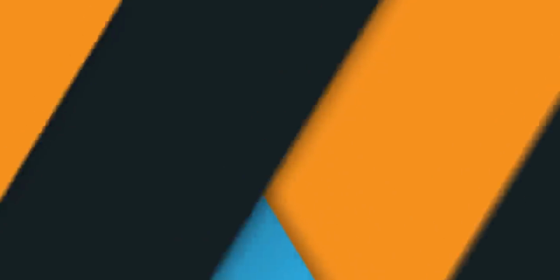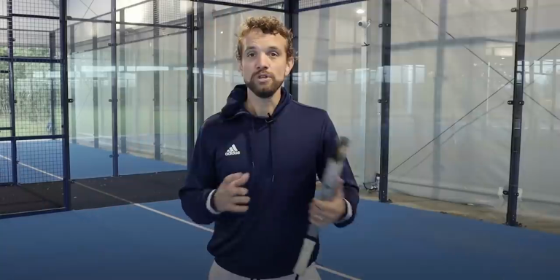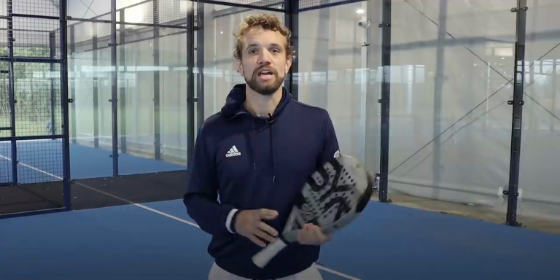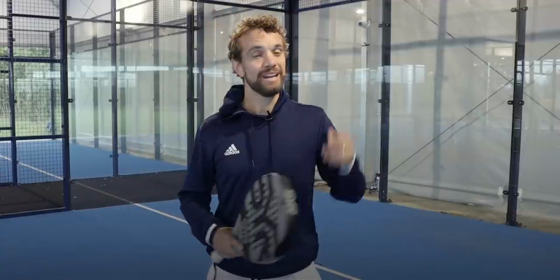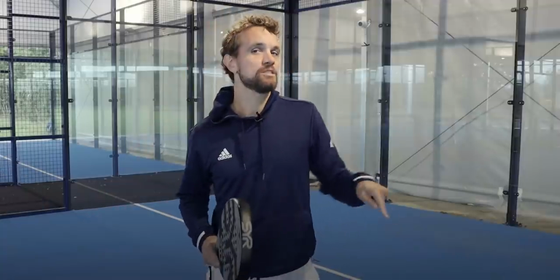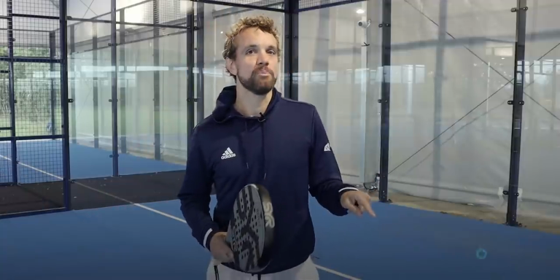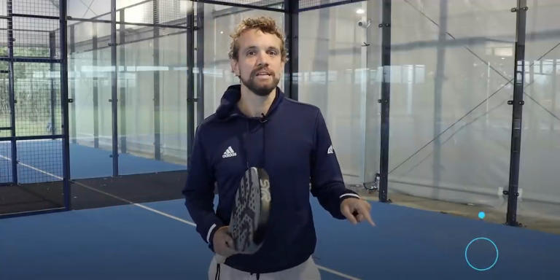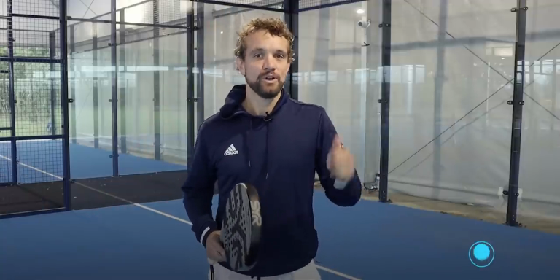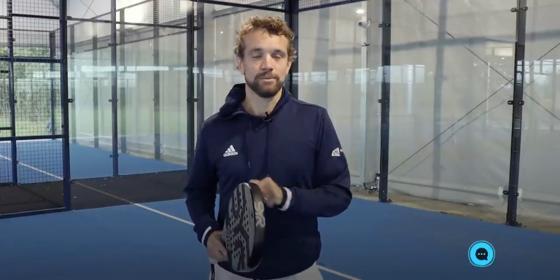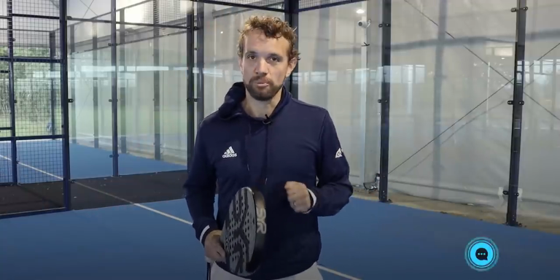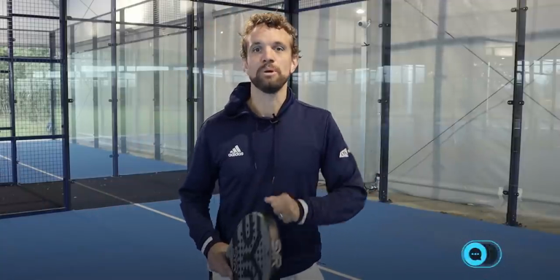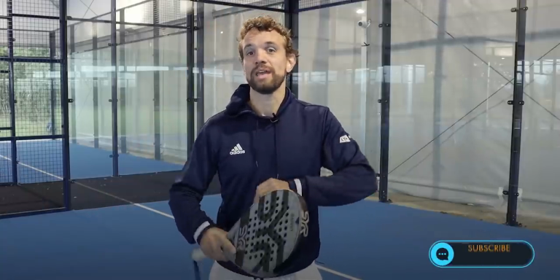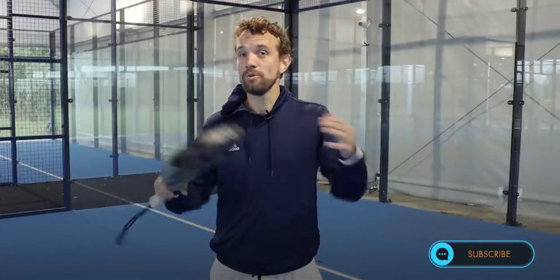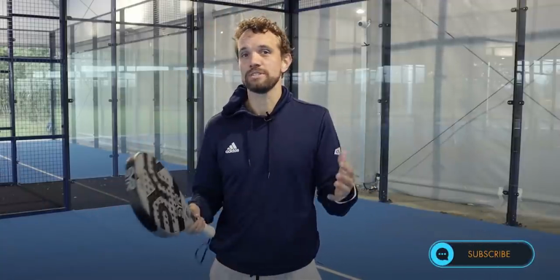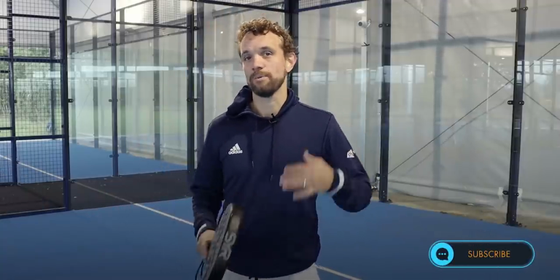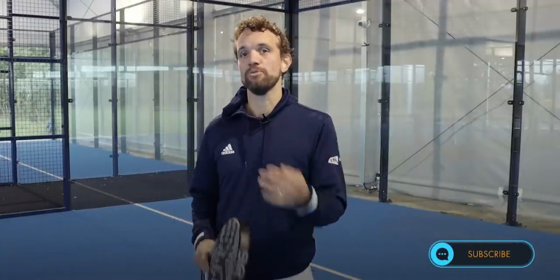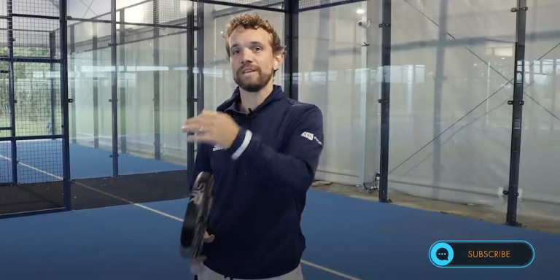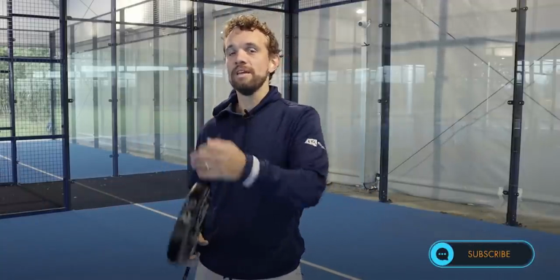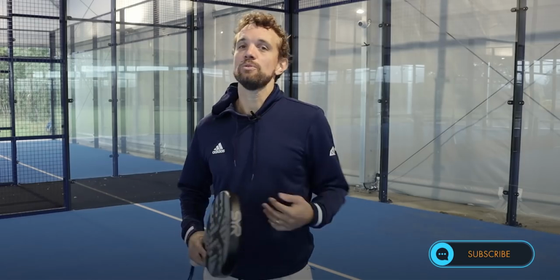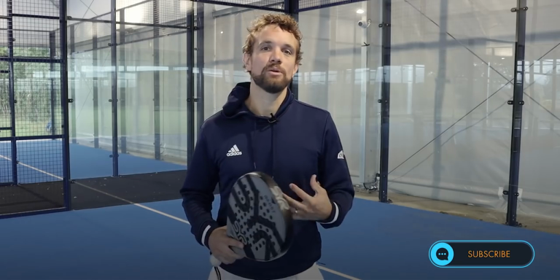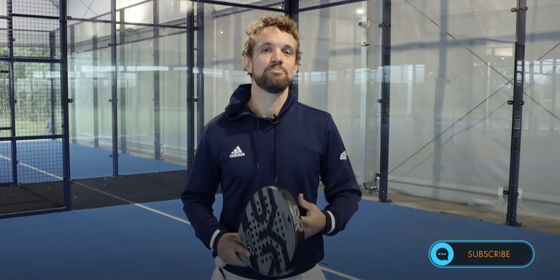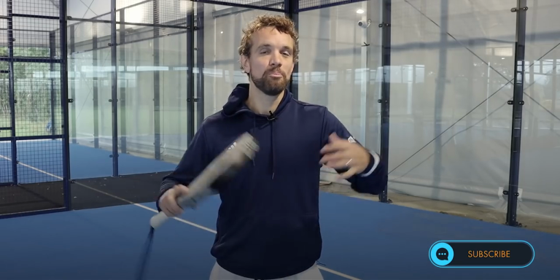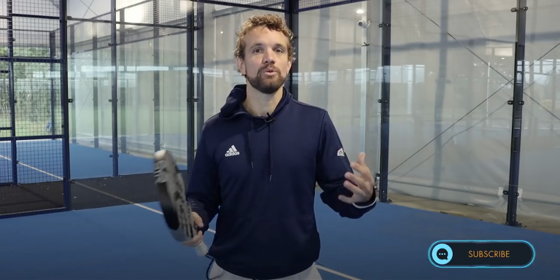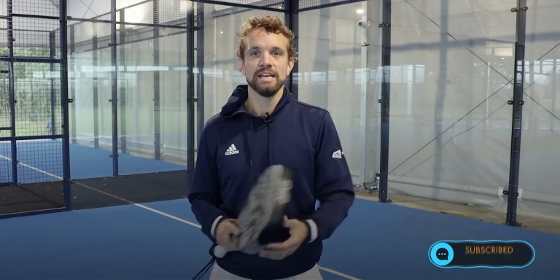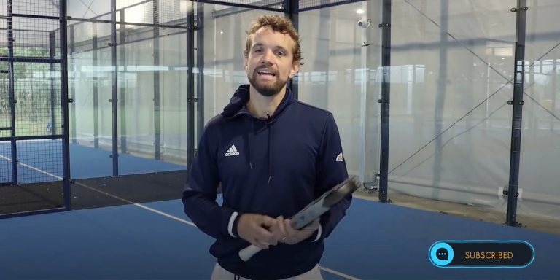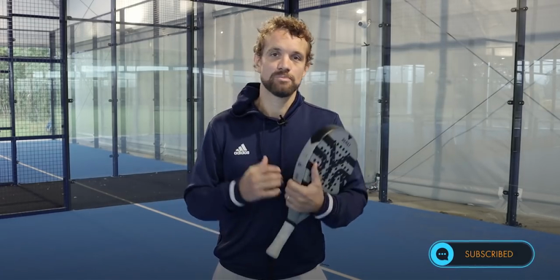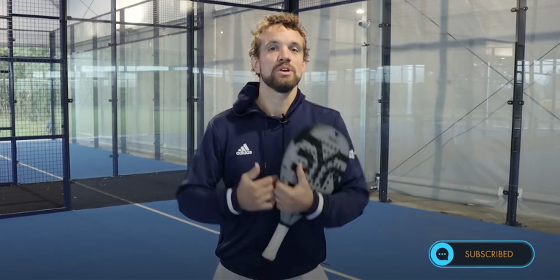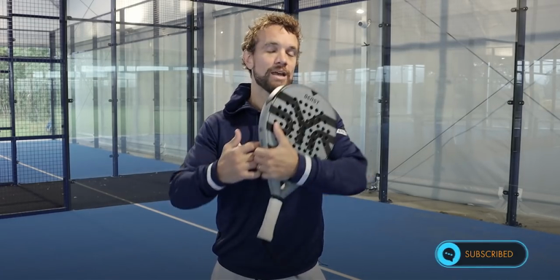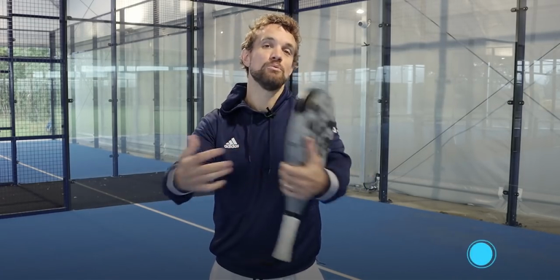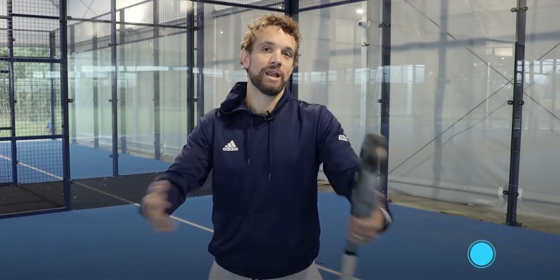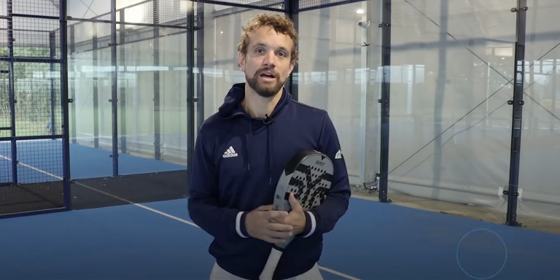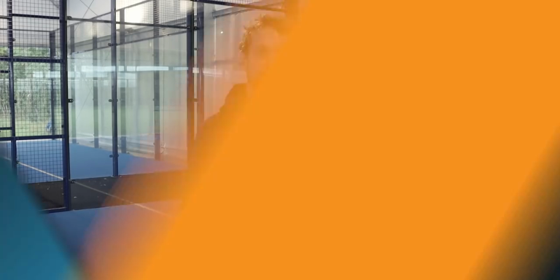If you're new to the channel, please hit the subscribe button. It will help you because you'll get all of our content to raise your game, and it also helps us build a bigger audience and expose padel to more players around the world.